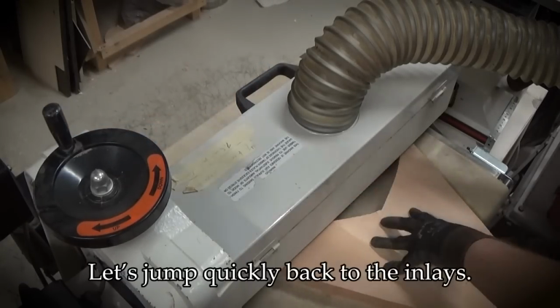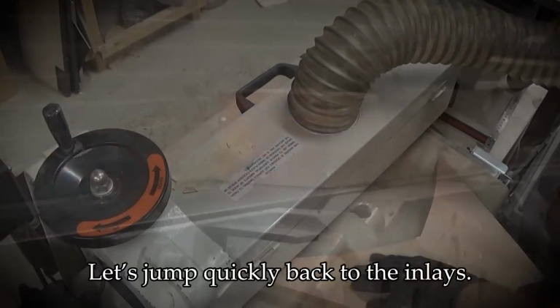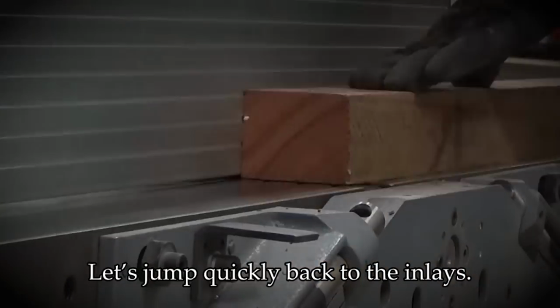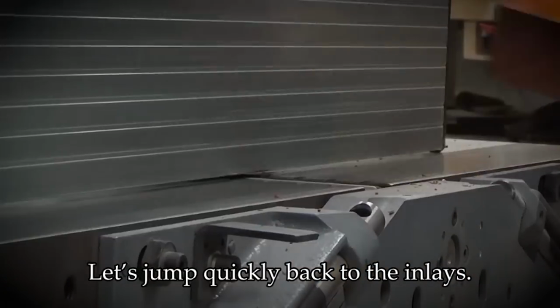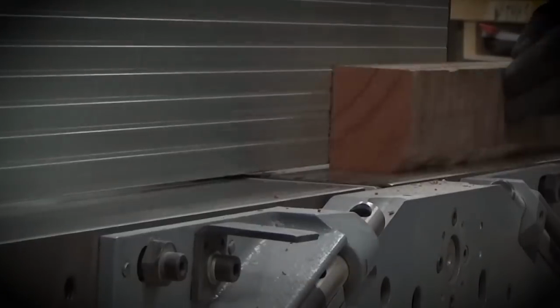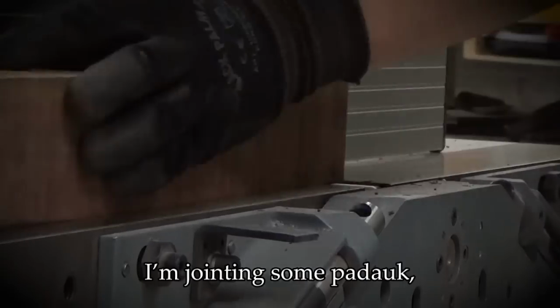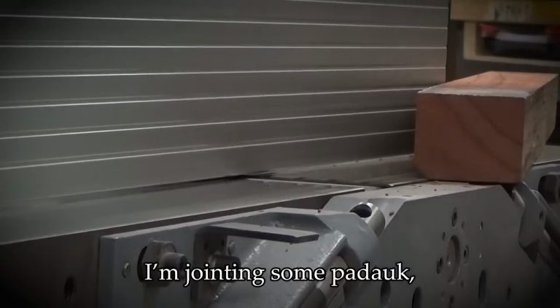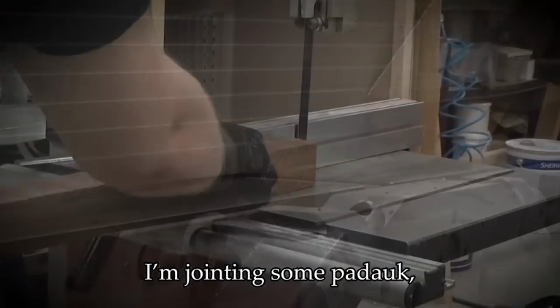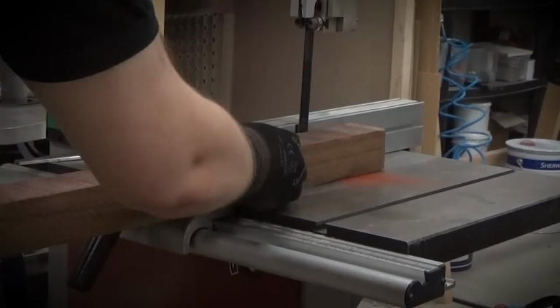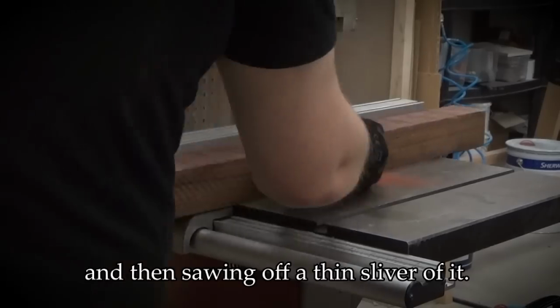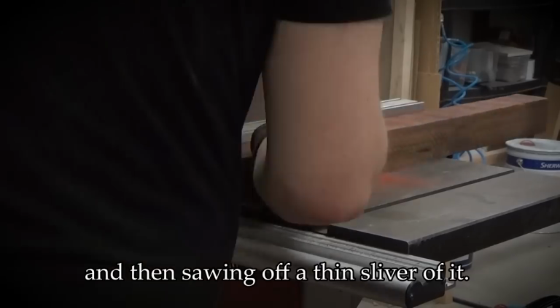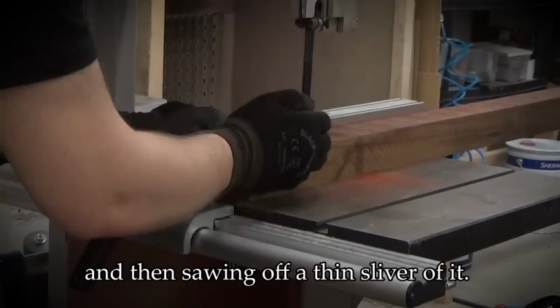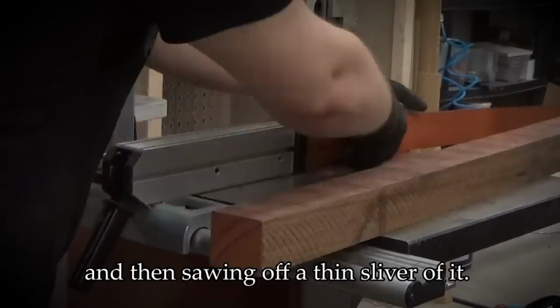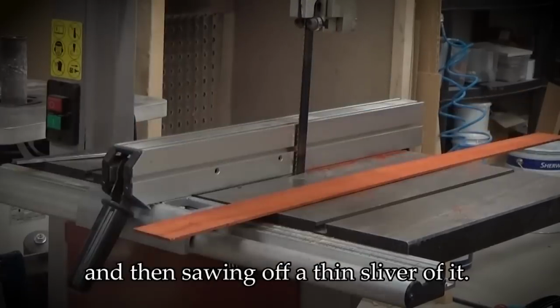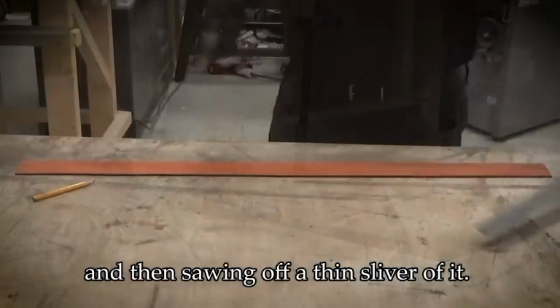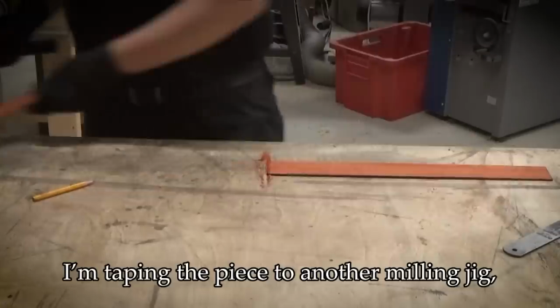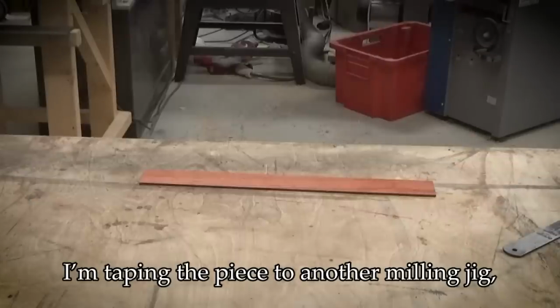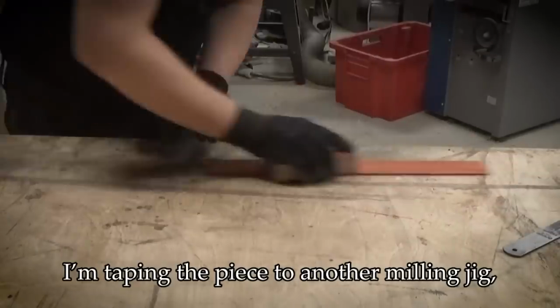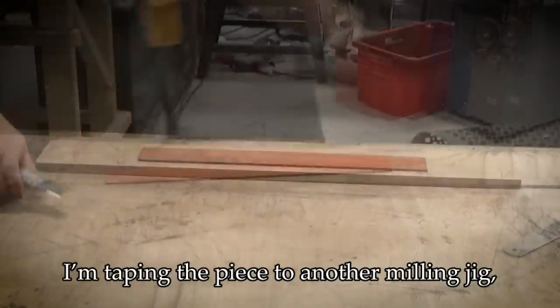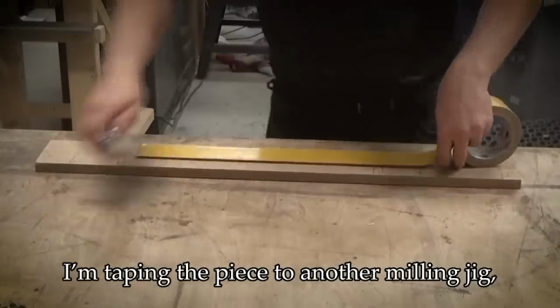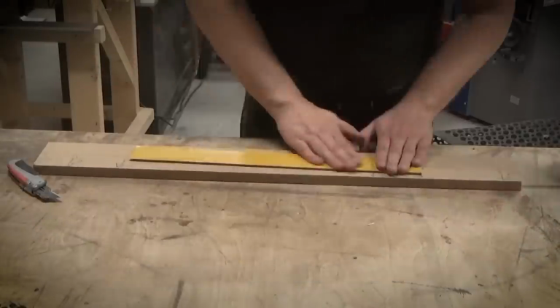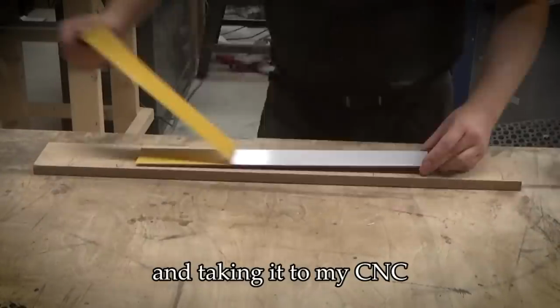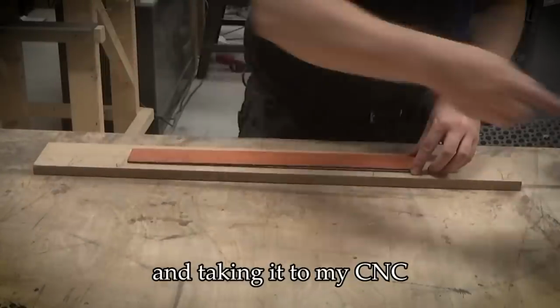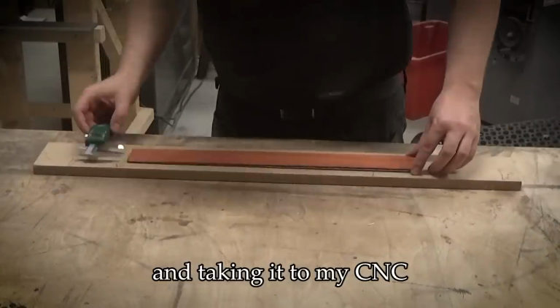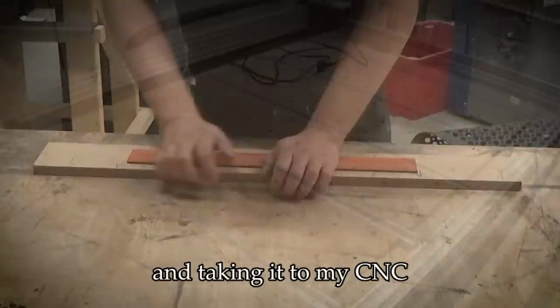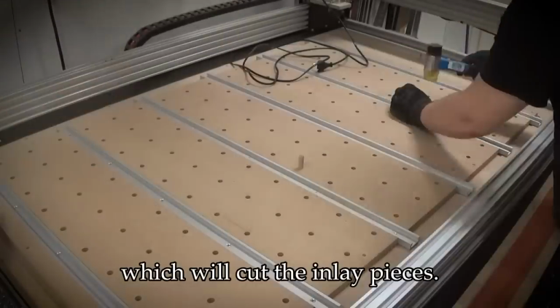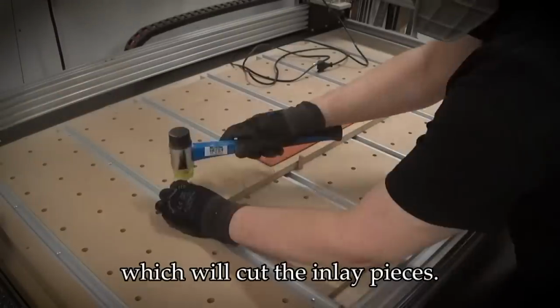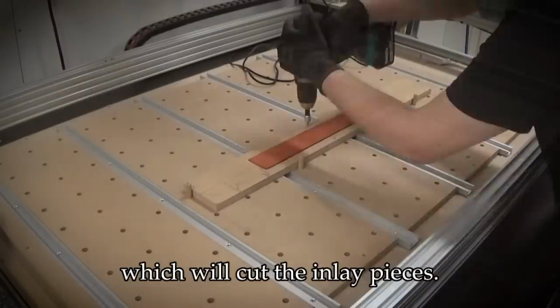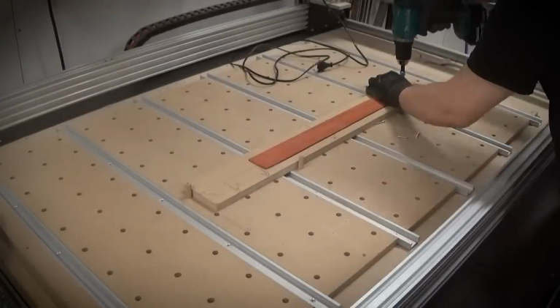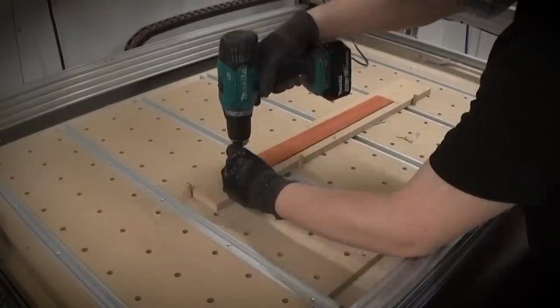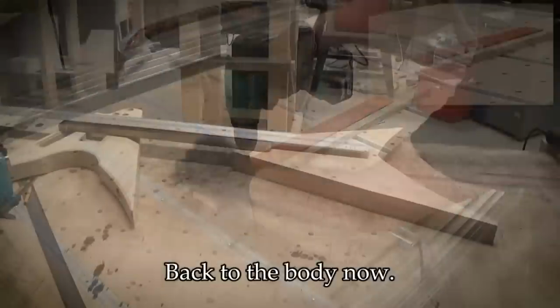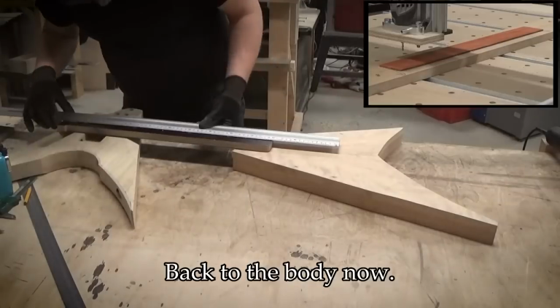Let's jump quickly back to the inlays. I'm jointing some padauk and then sawing off a thin sliver of it. I'm taping the piece to another milling jig and taking it to my CNC, which will cut the inlay pieces.